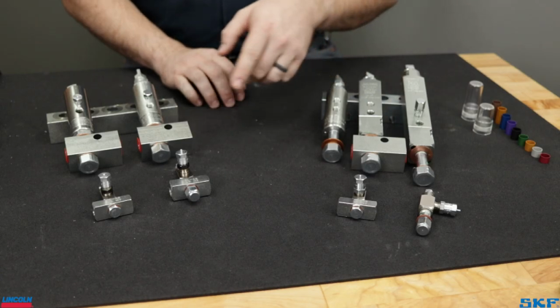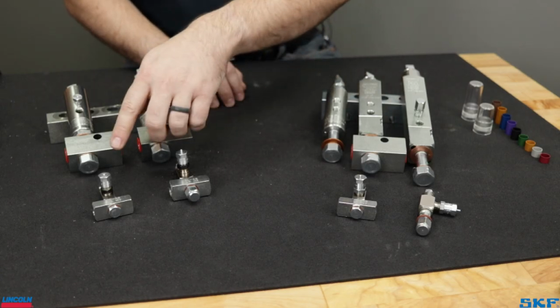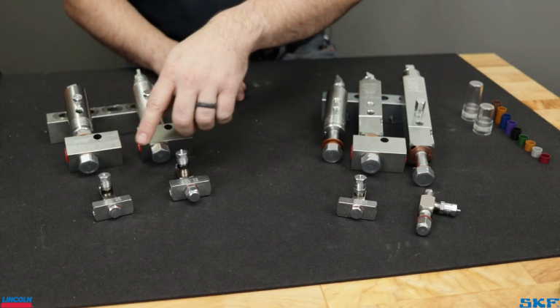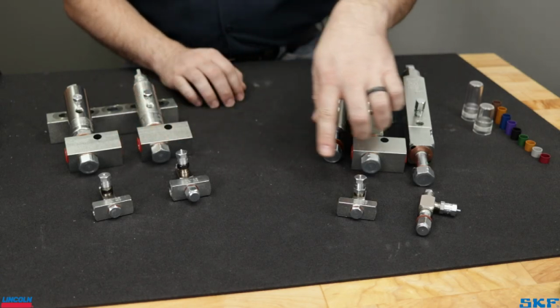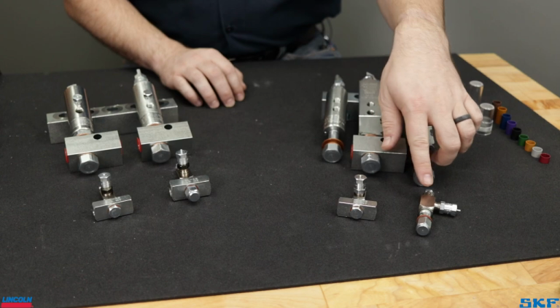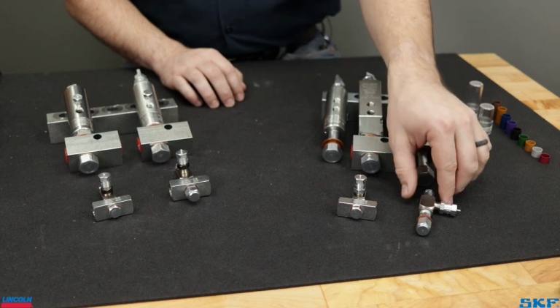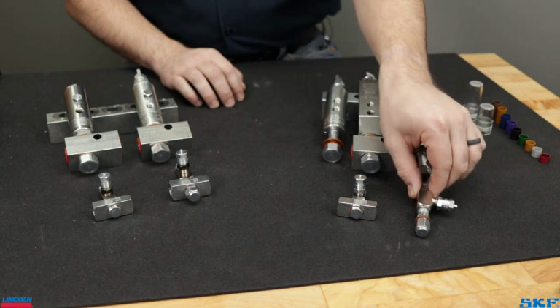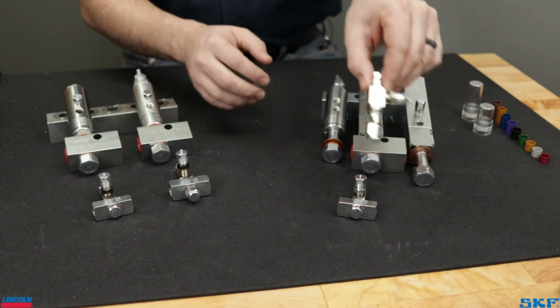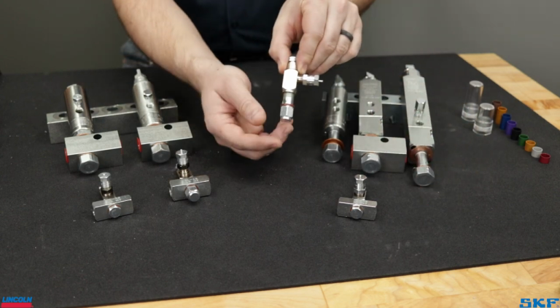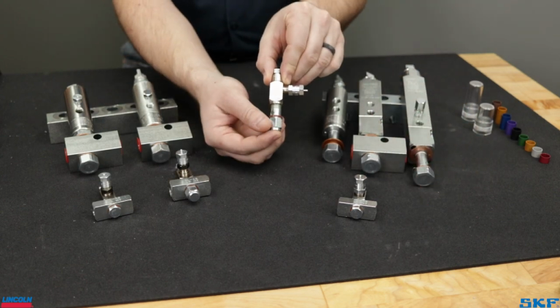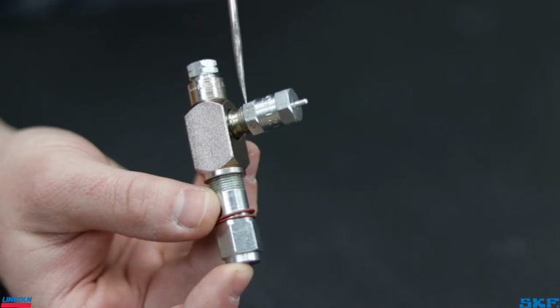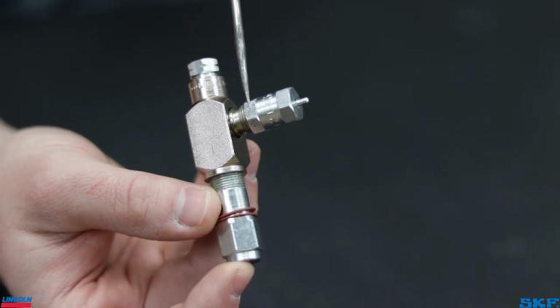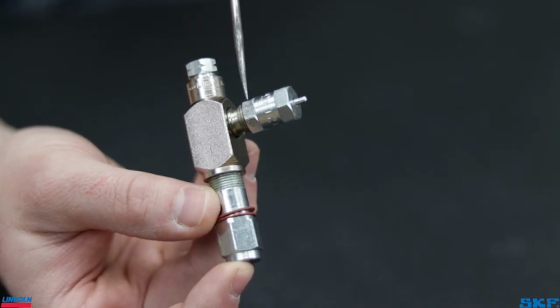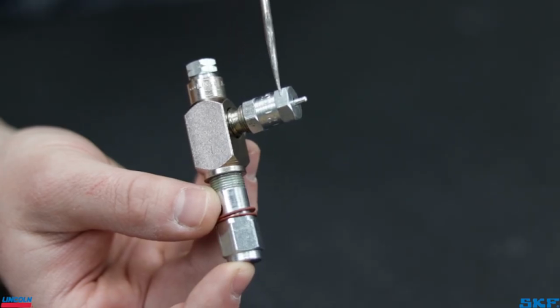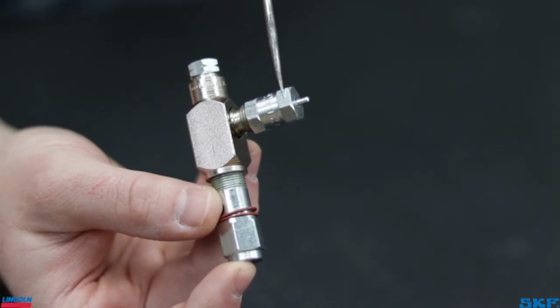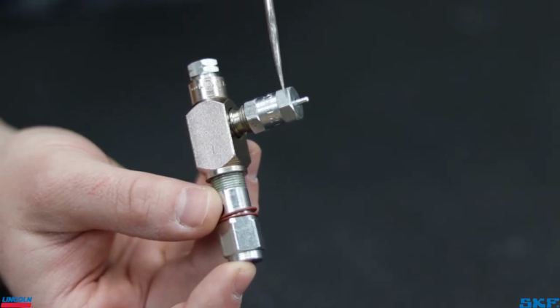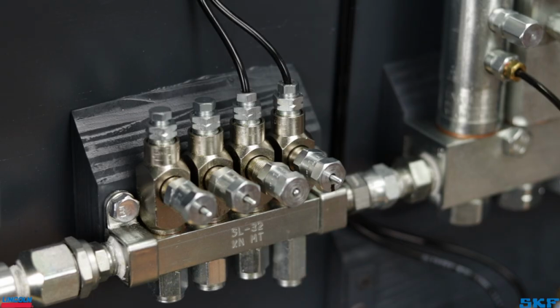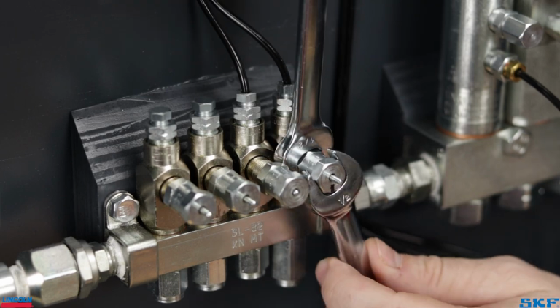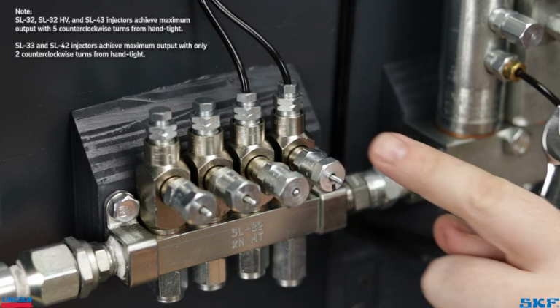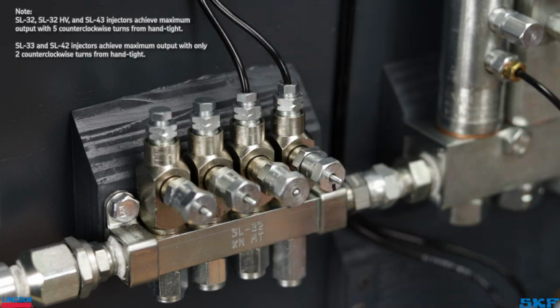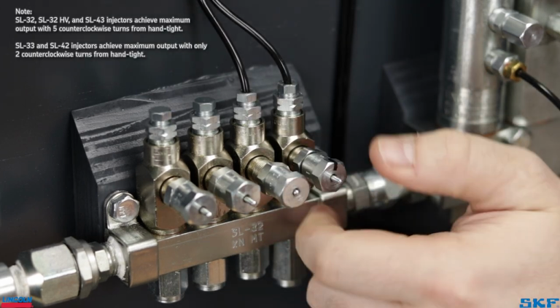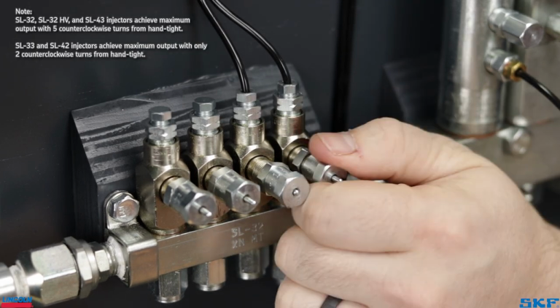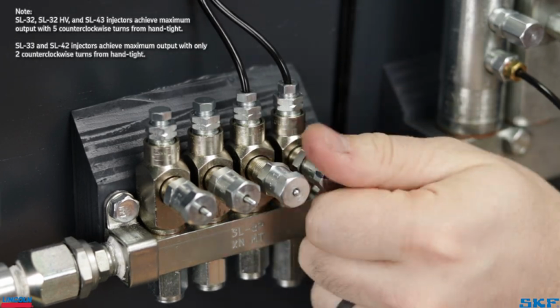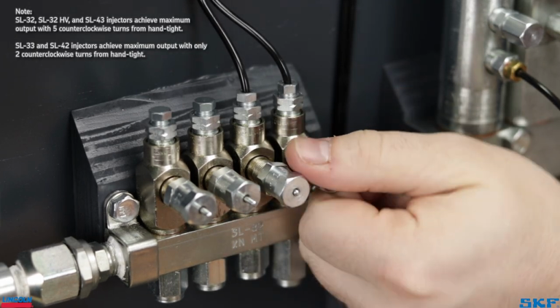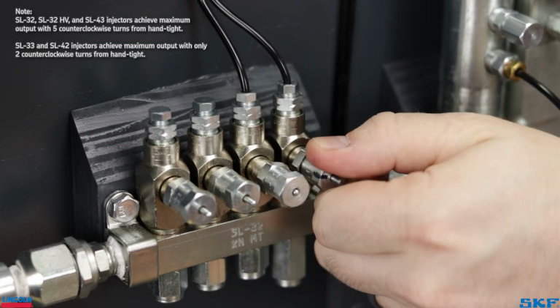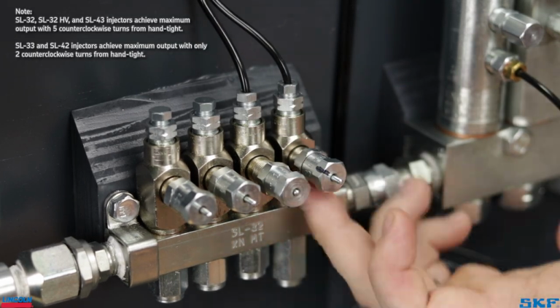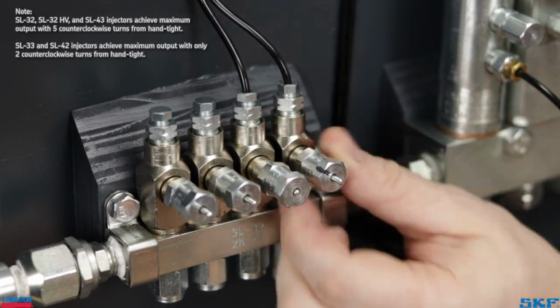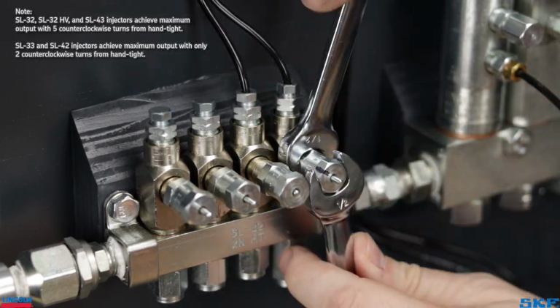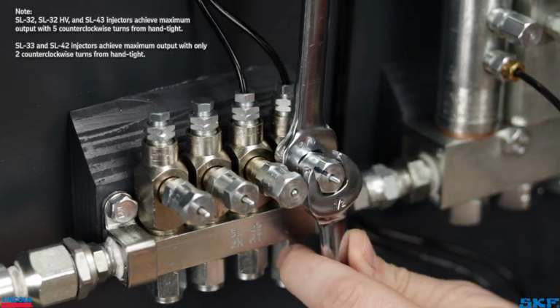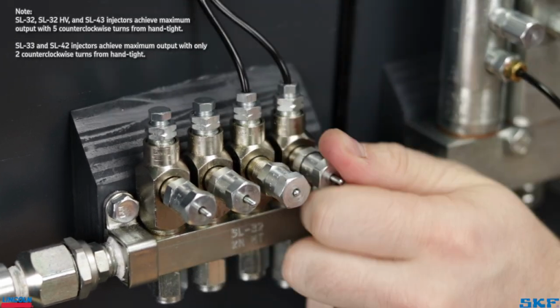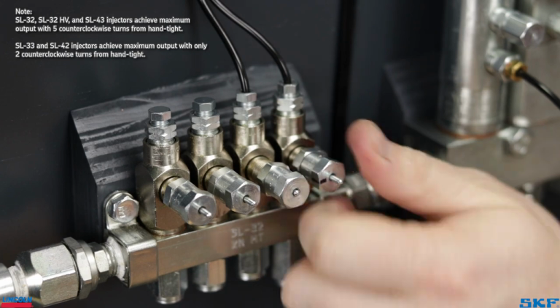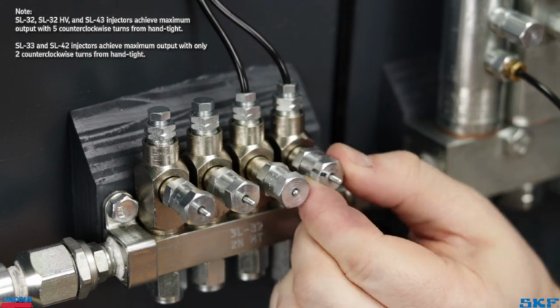First up are the smaller injectors like this SL32. Each injector has a locking nut and indicator cap on the front. To set your dispense volume, simply loosen the lock nut and thread the cap in clockwise to decrease volume, or thread the cap counterclockwise to increase output volume.